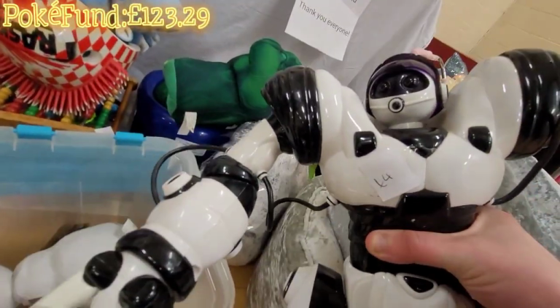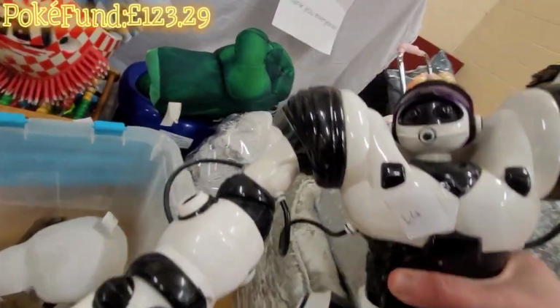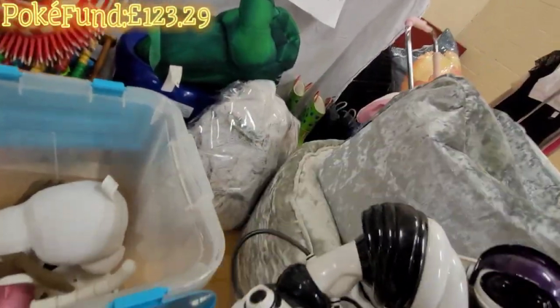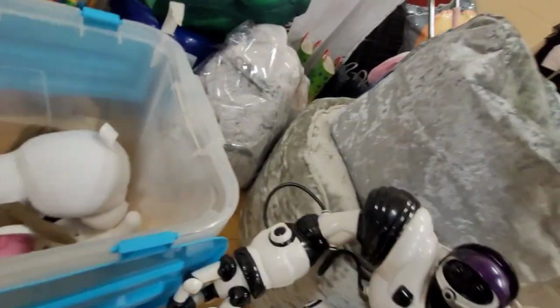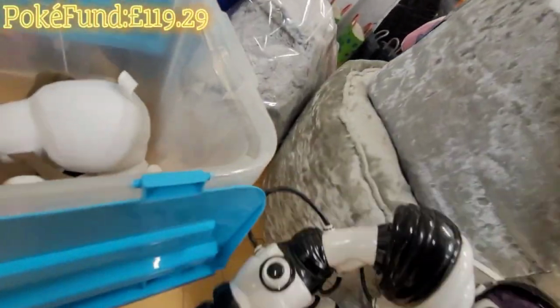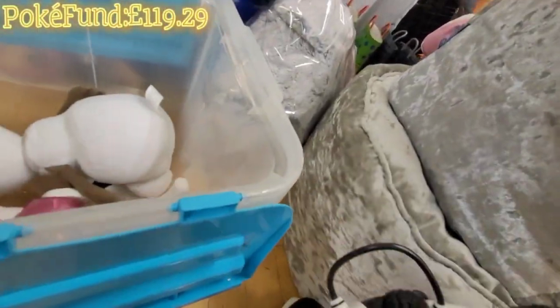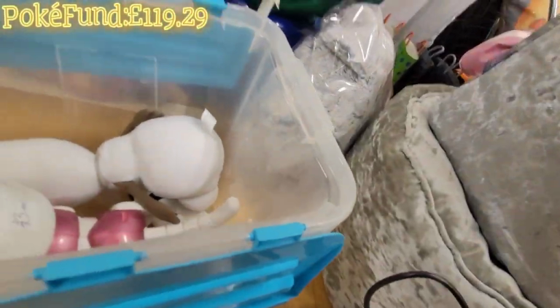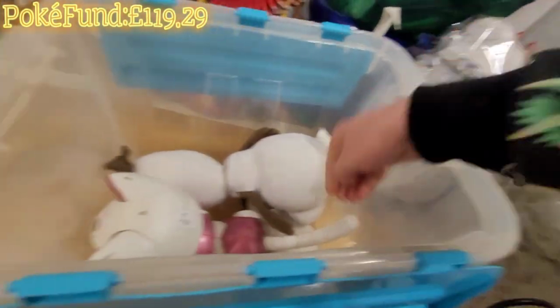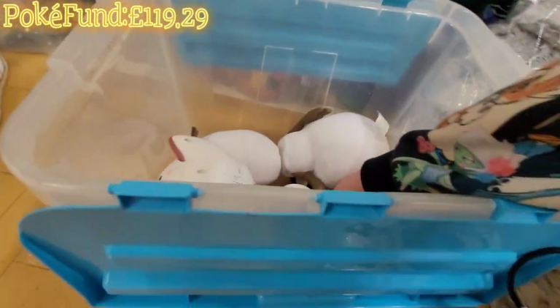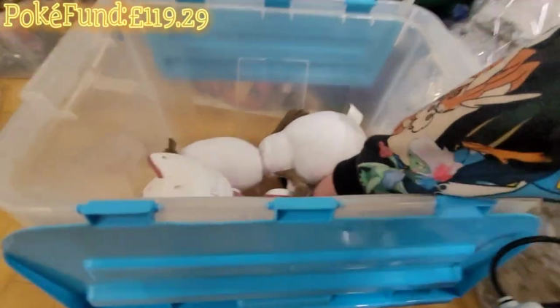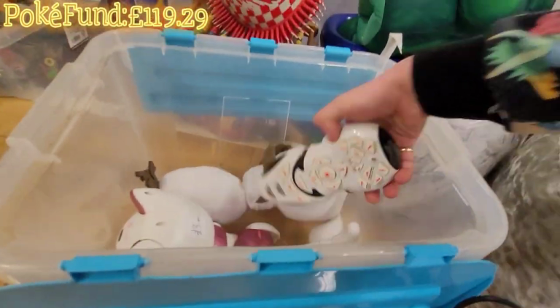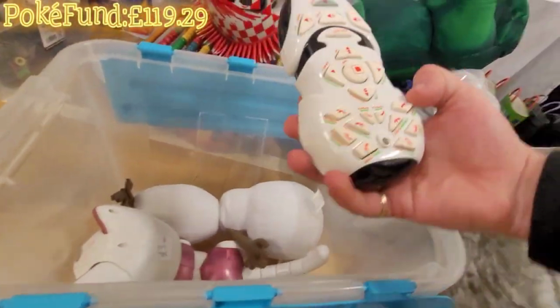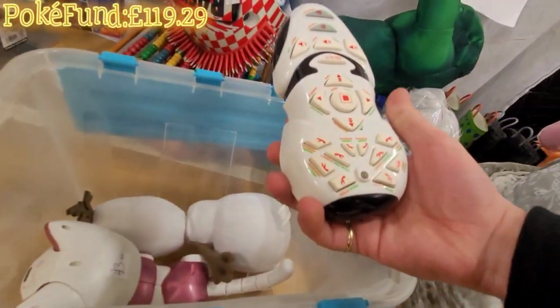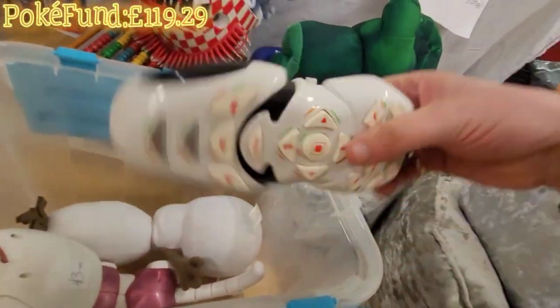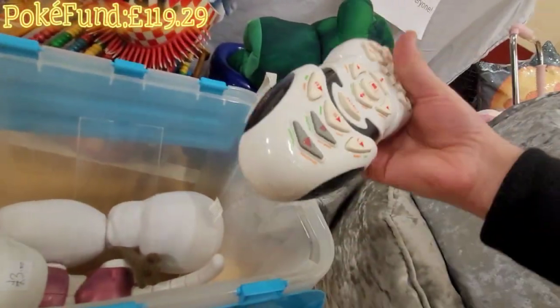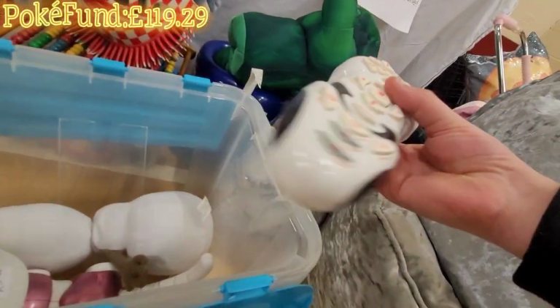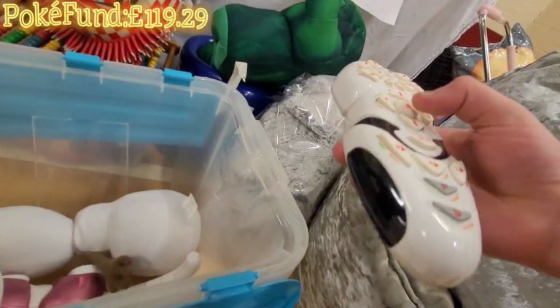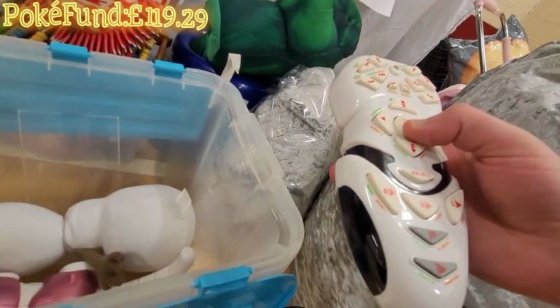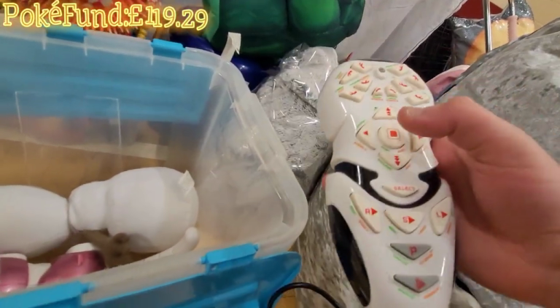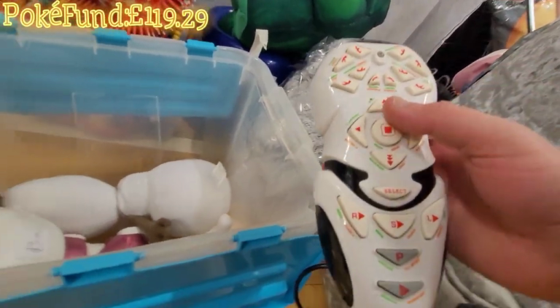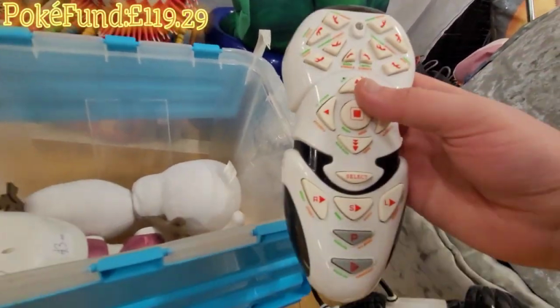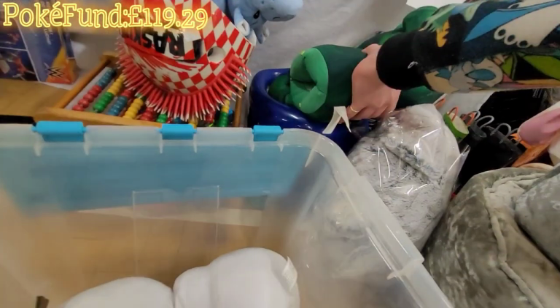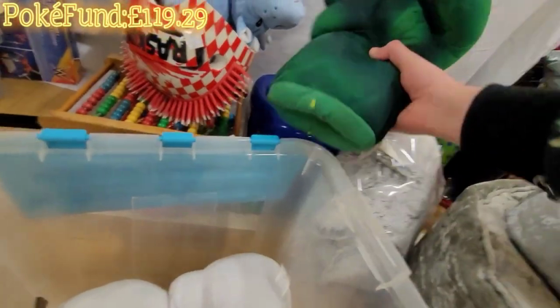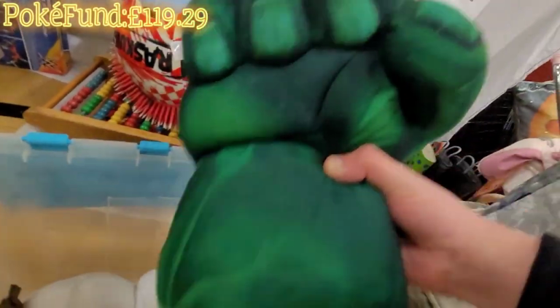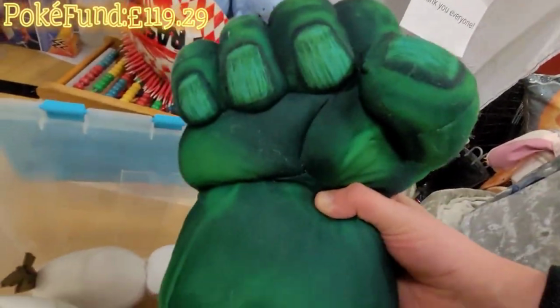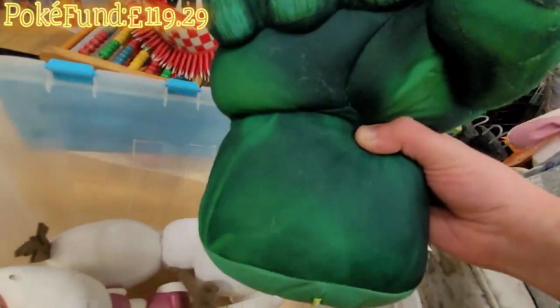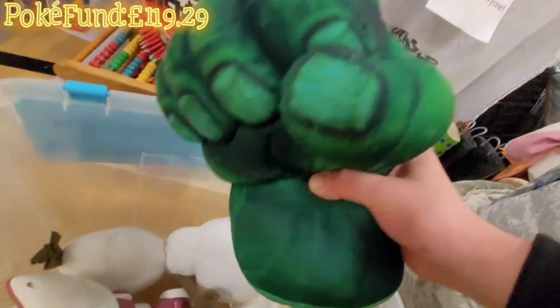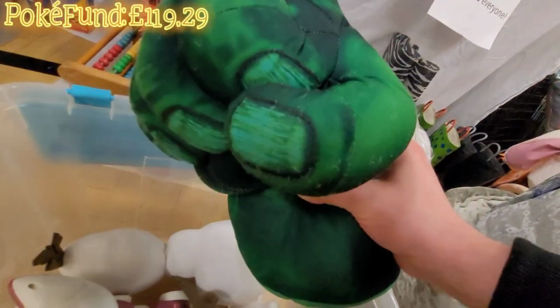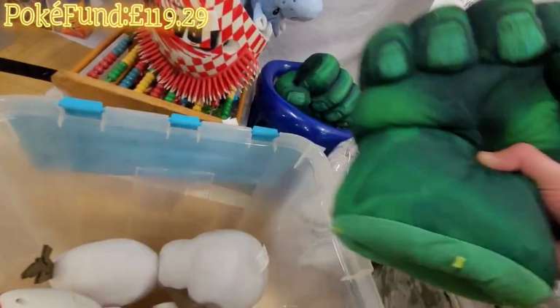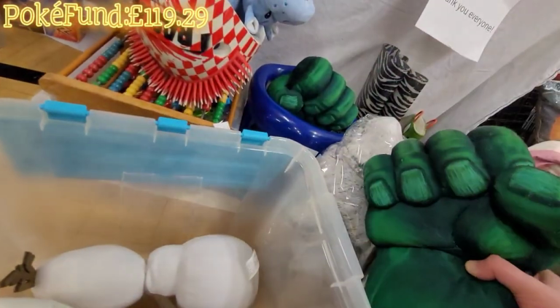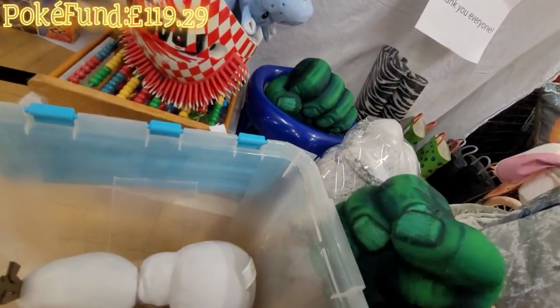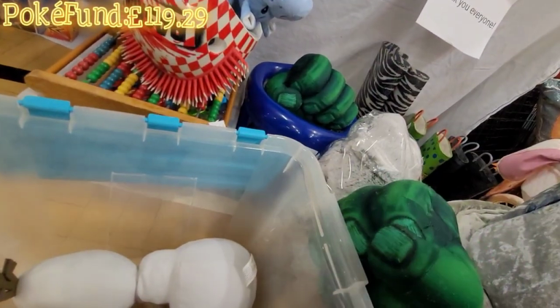Four pound - it comes with a controller, gotta get that. I've done what I need before. Incredible Hulk buns.